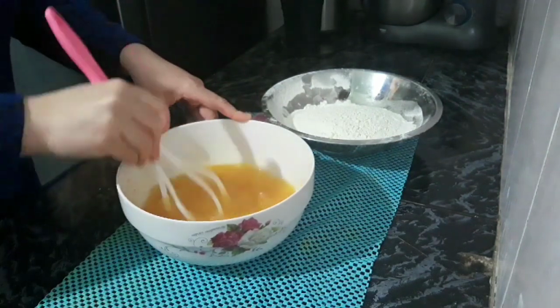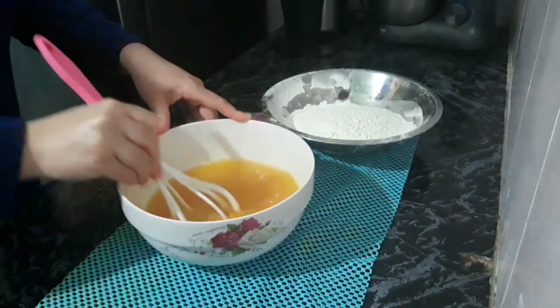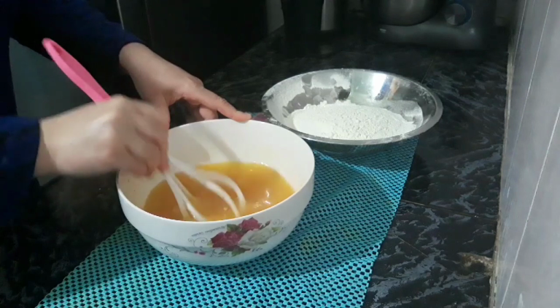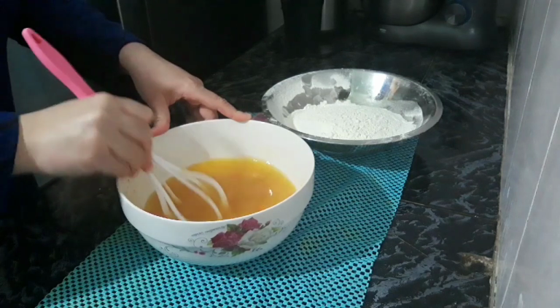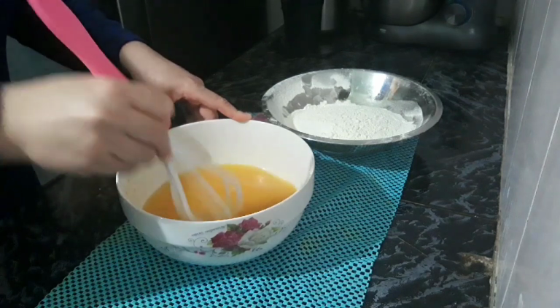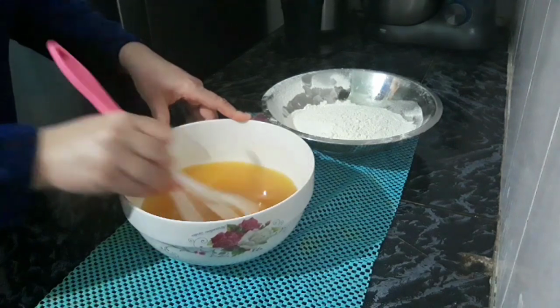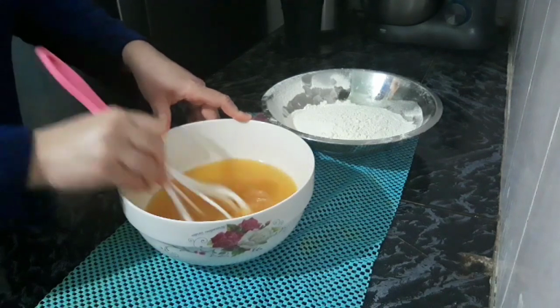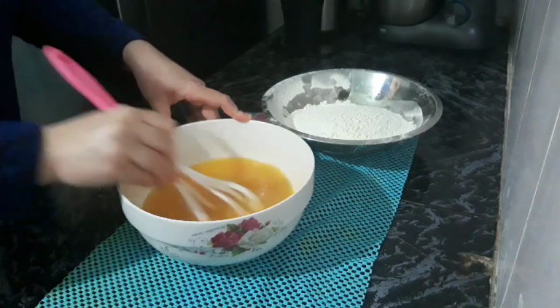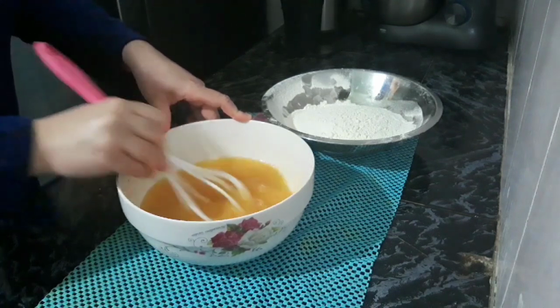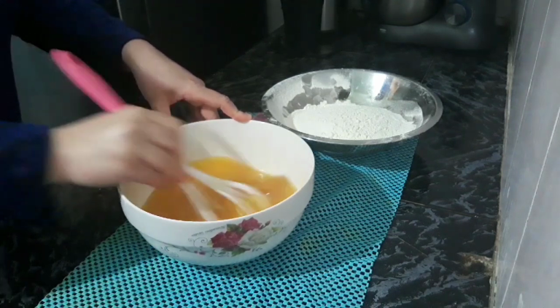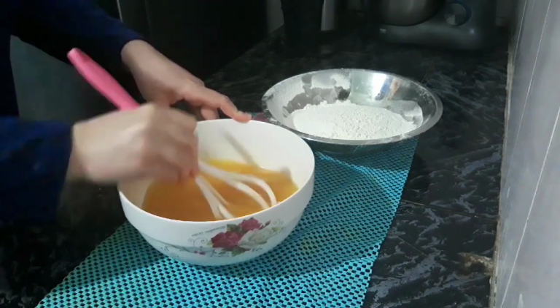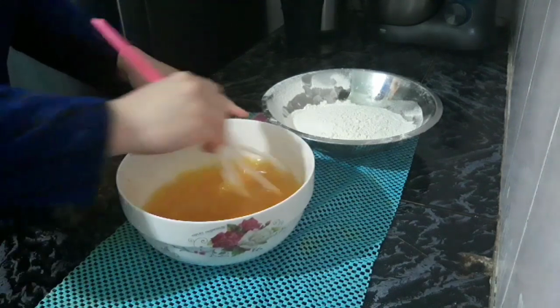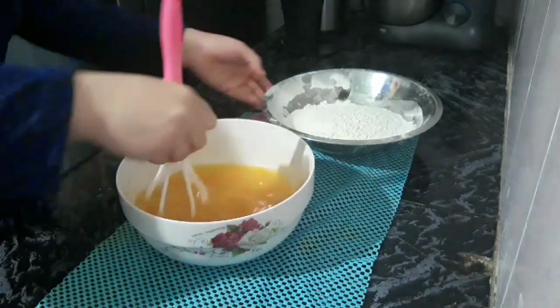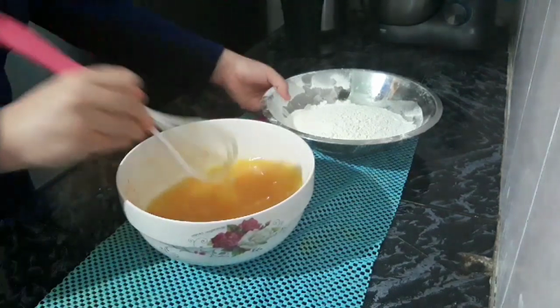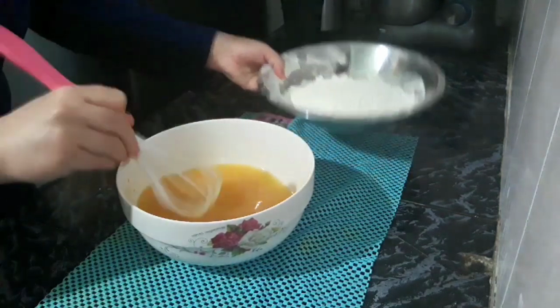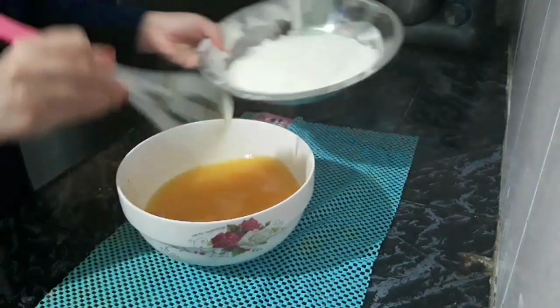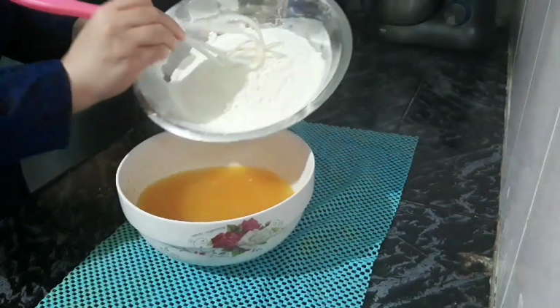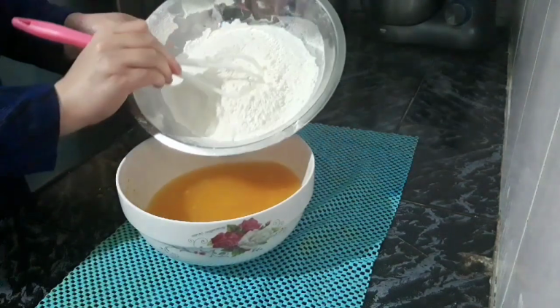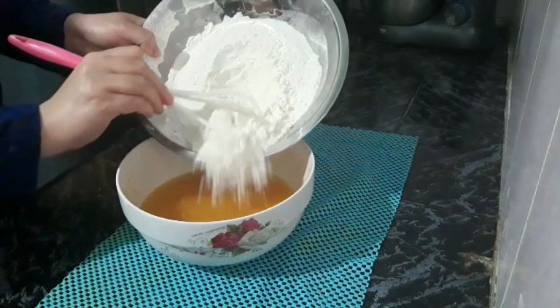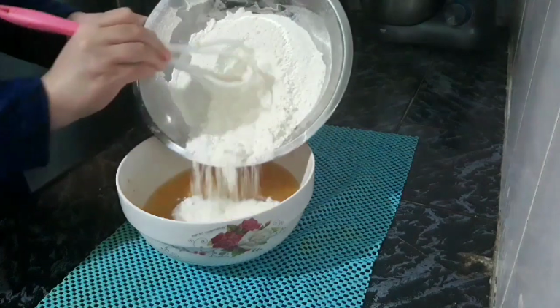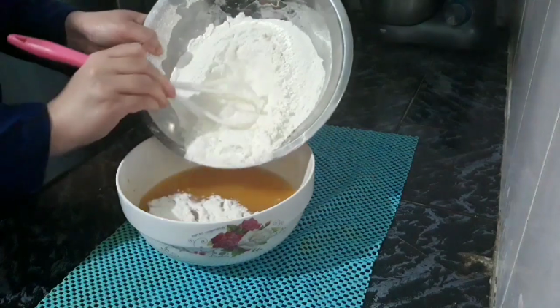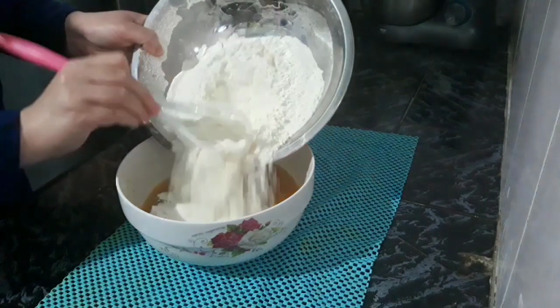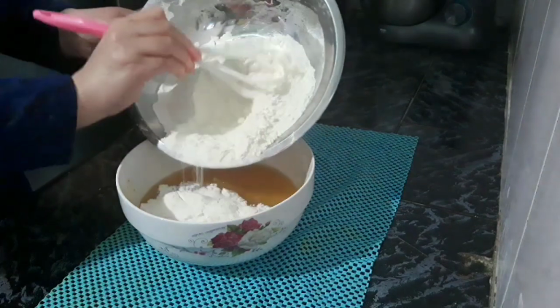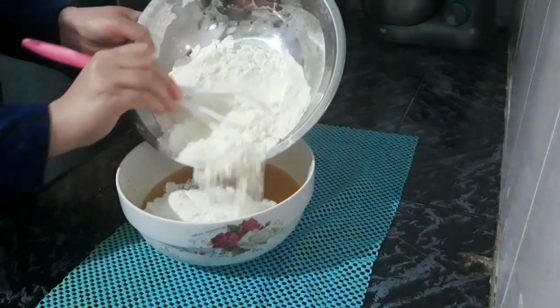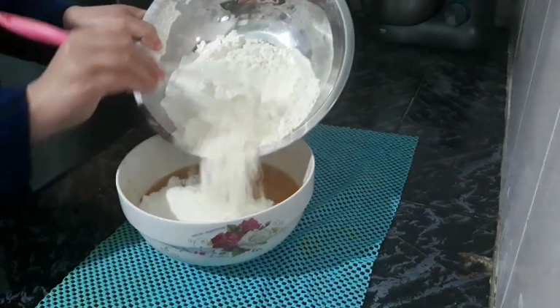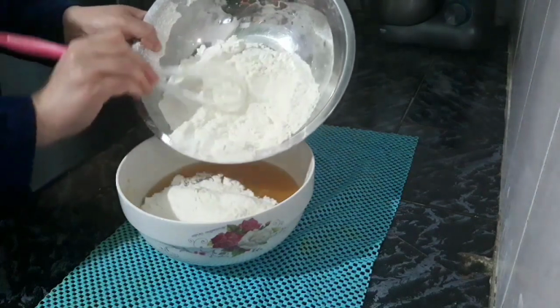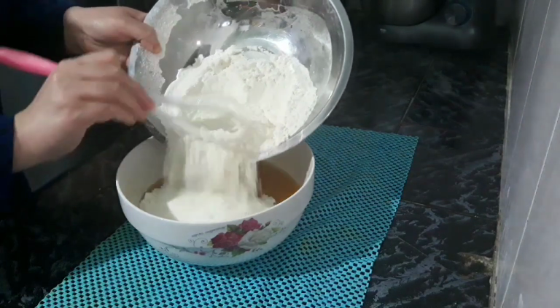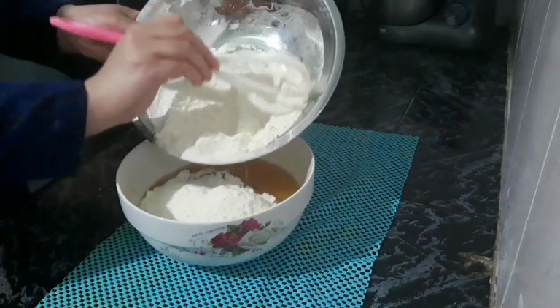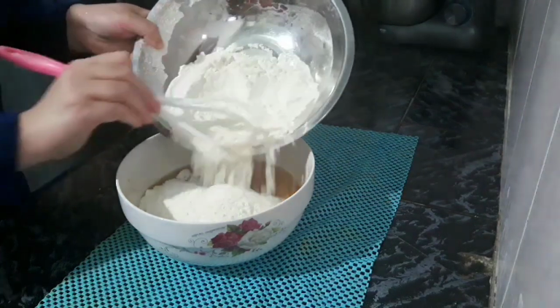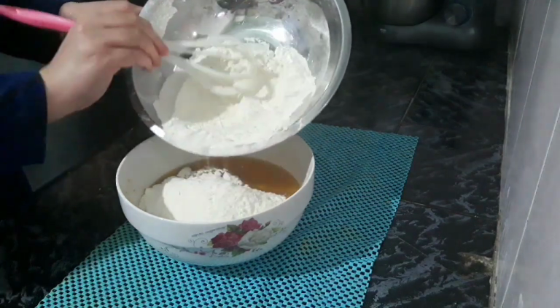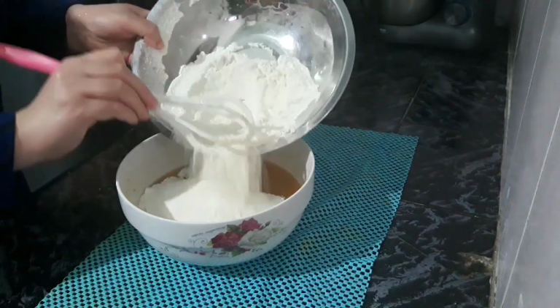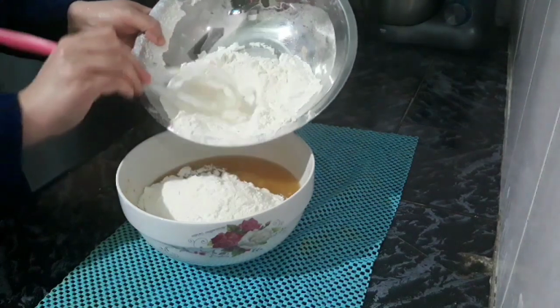We will add a little bit of sugar and a little bit of salt.